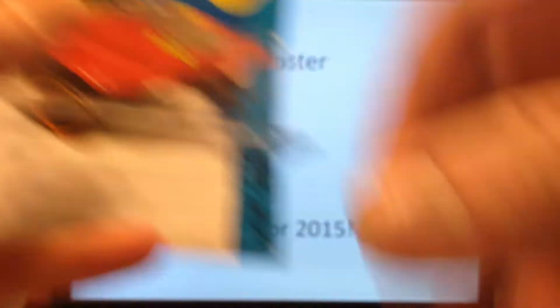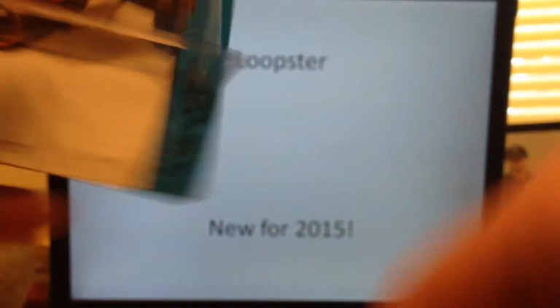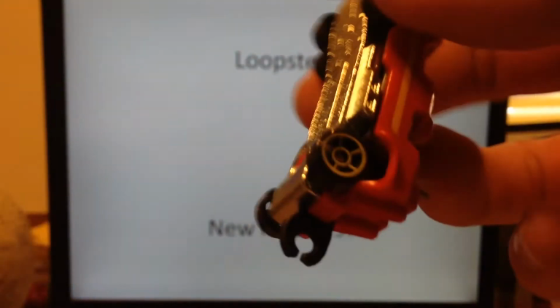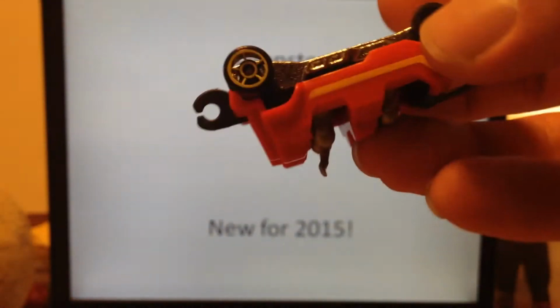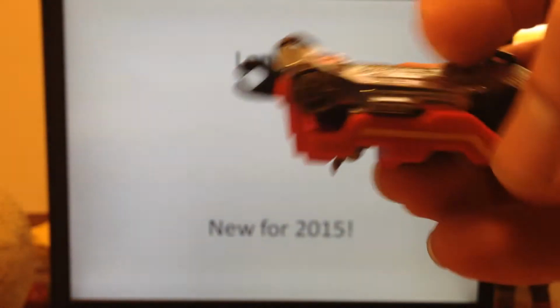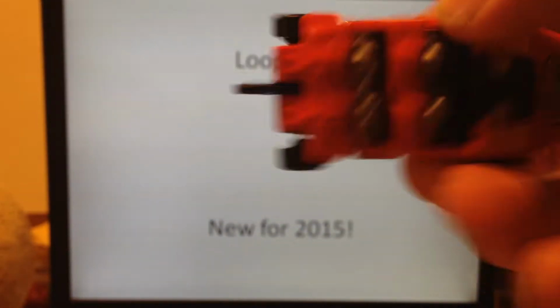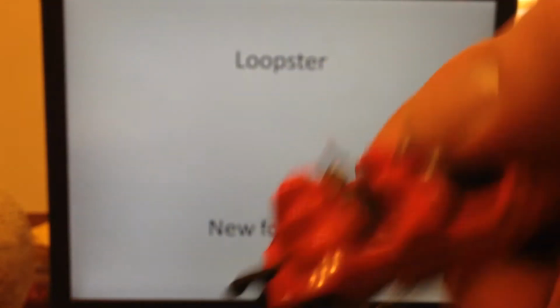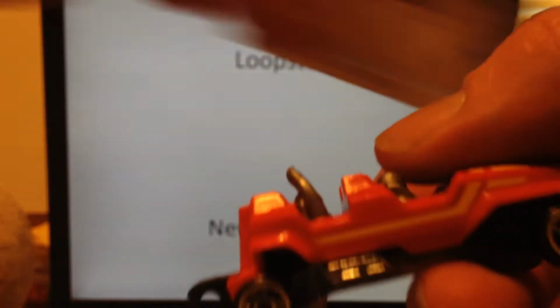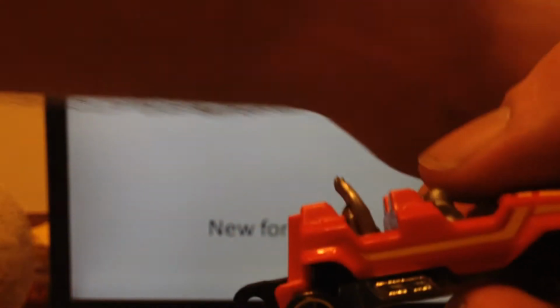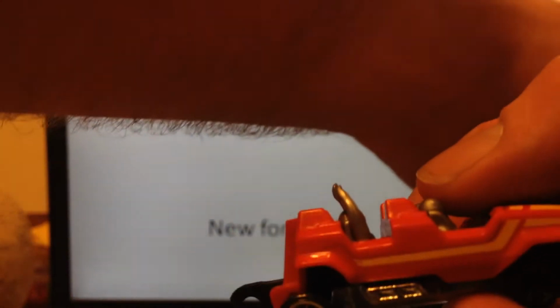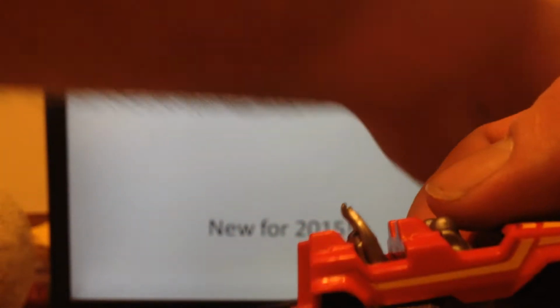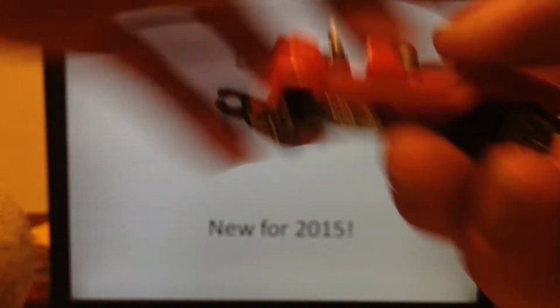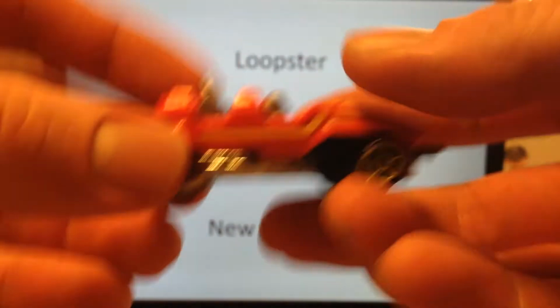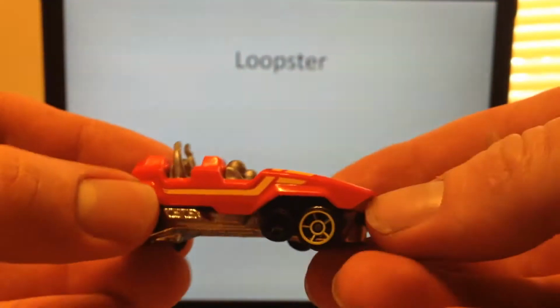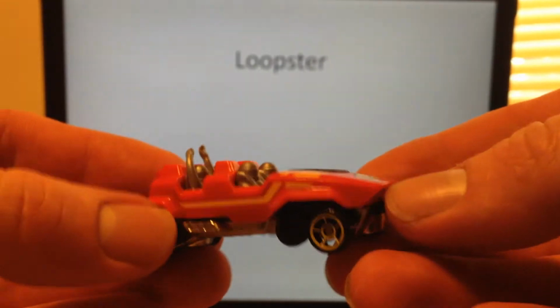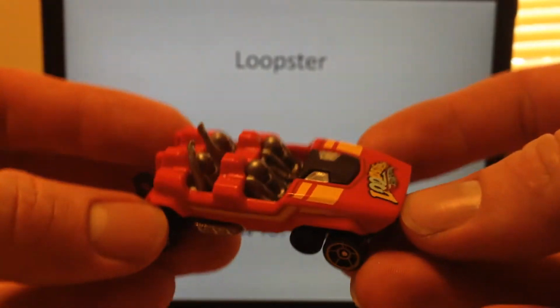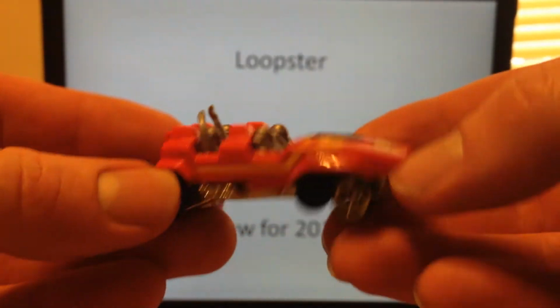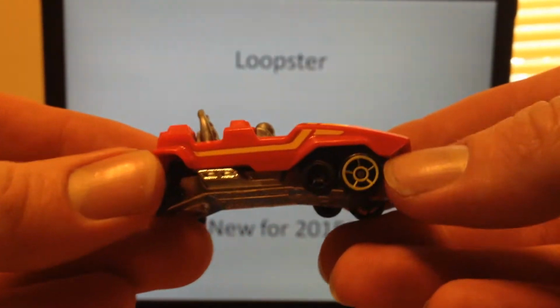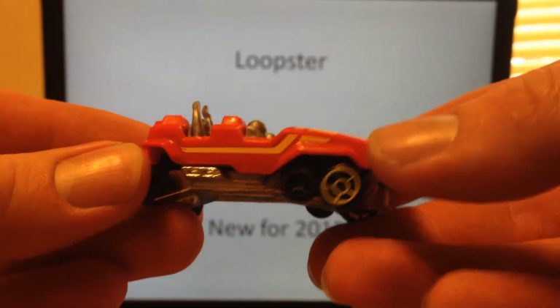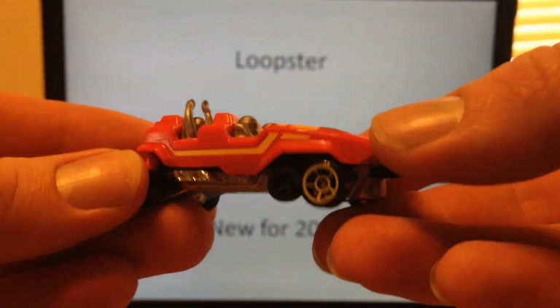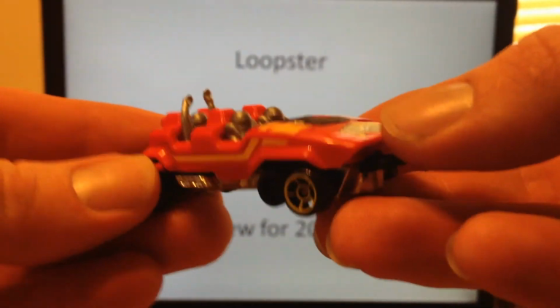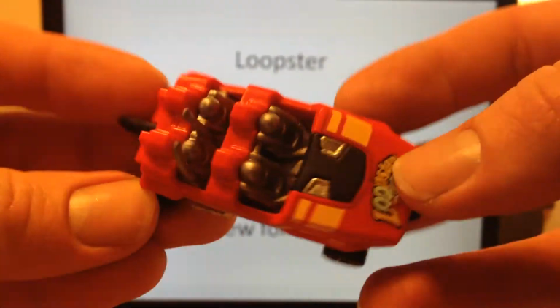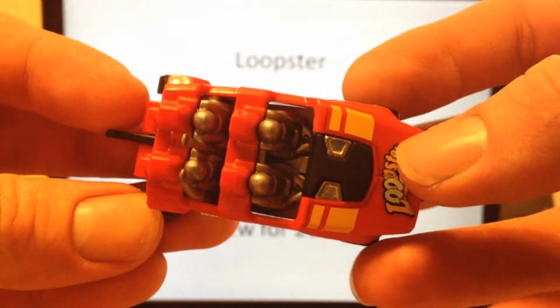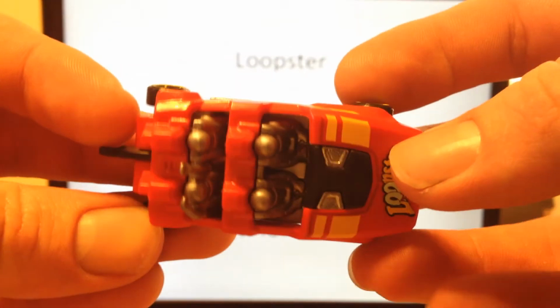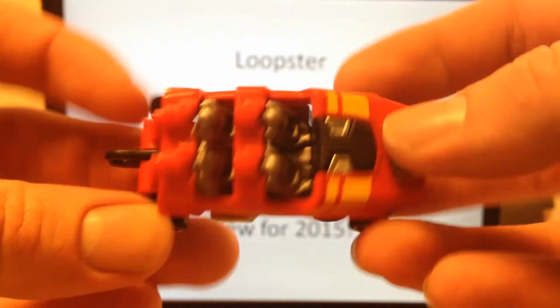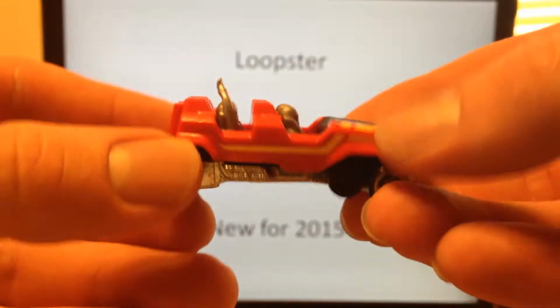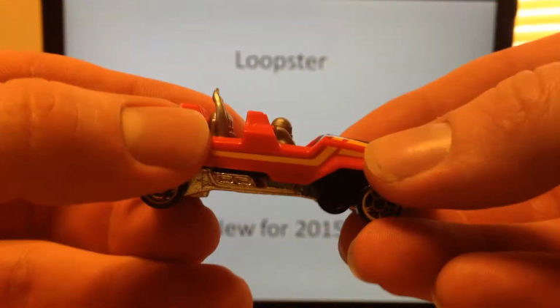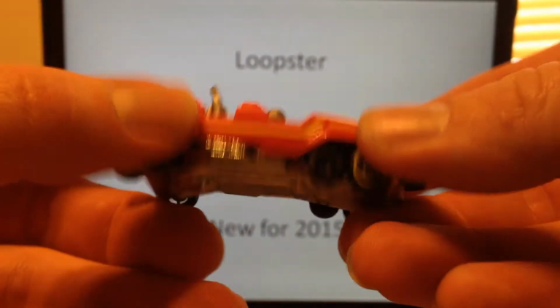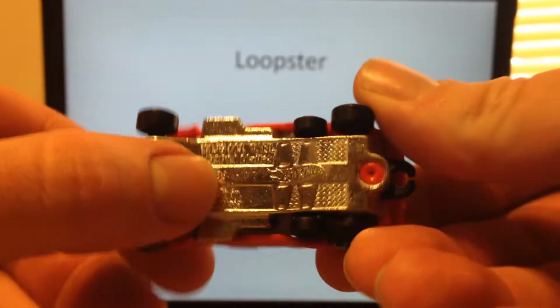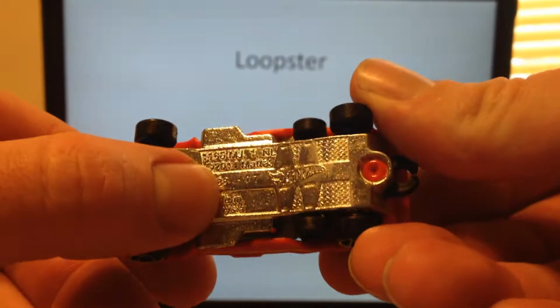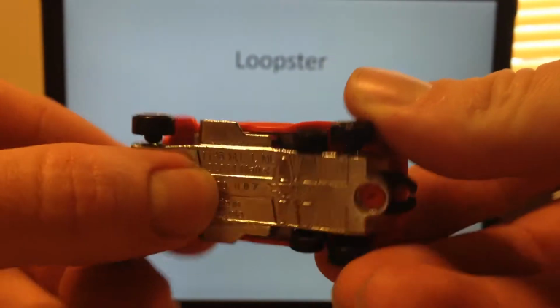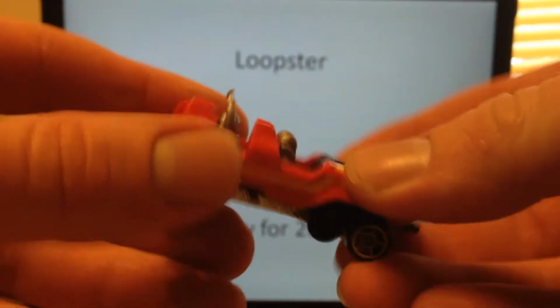Let's take it out. It fell out because I pre-opened it. Anyway, new for 2015, here's your Loopster. We've got plastic body, metal base construction.